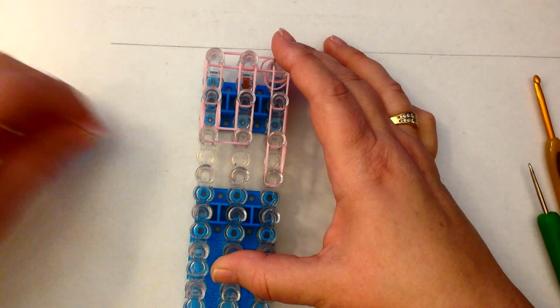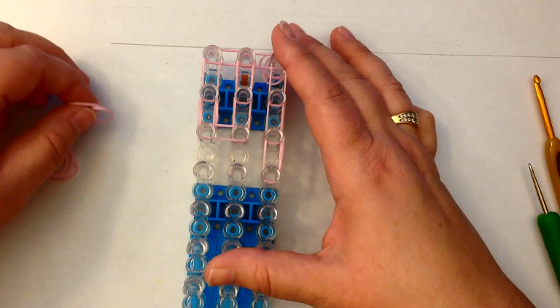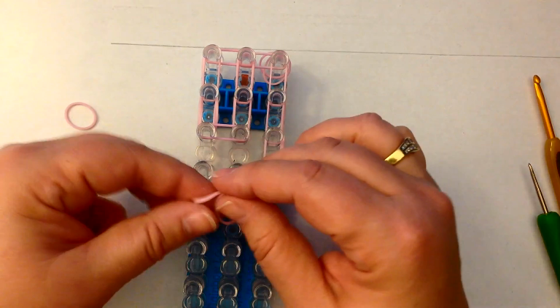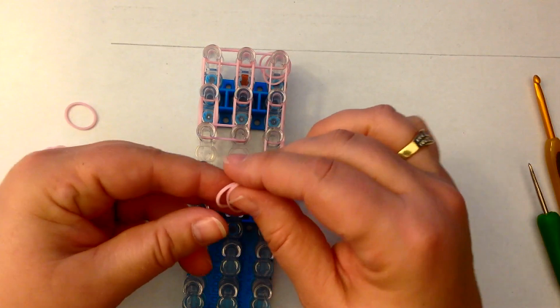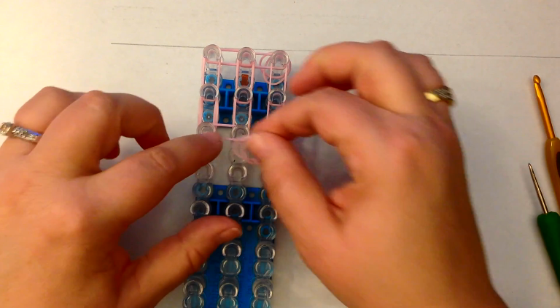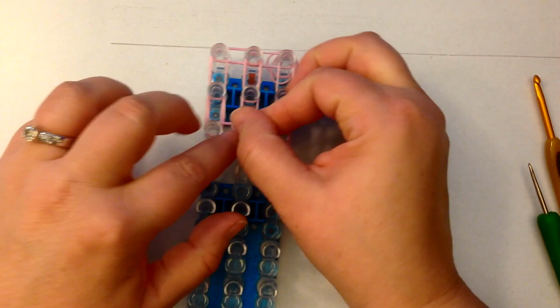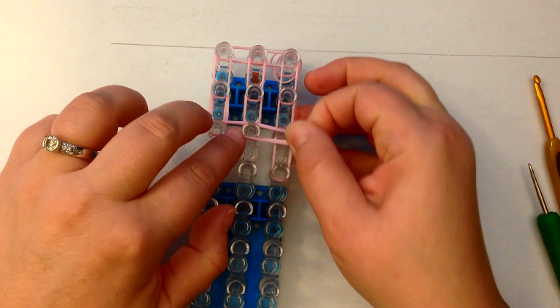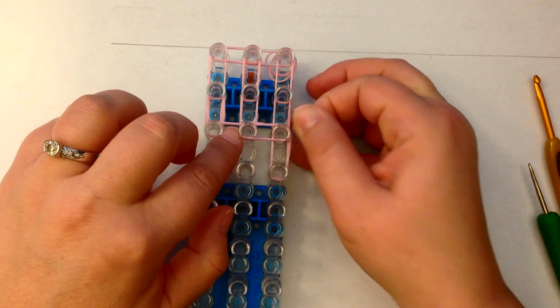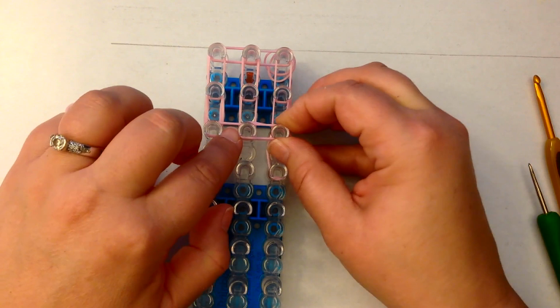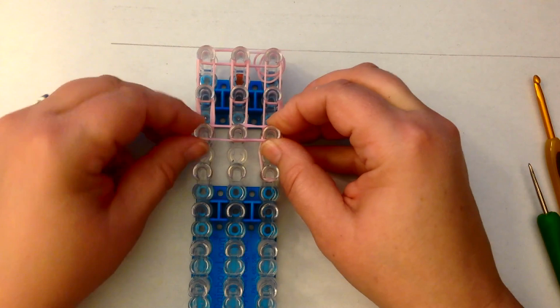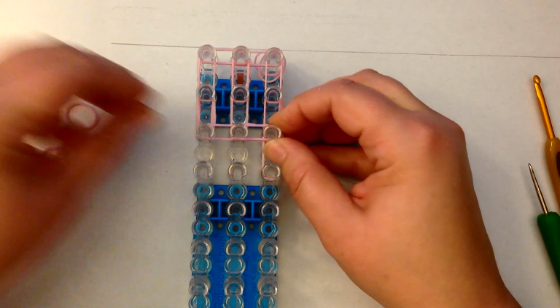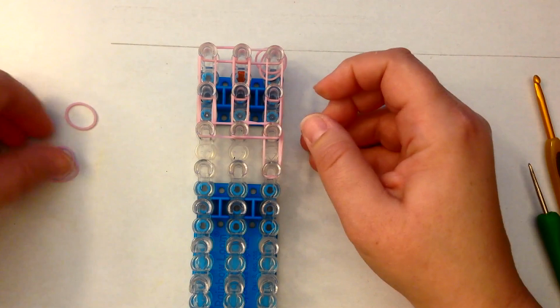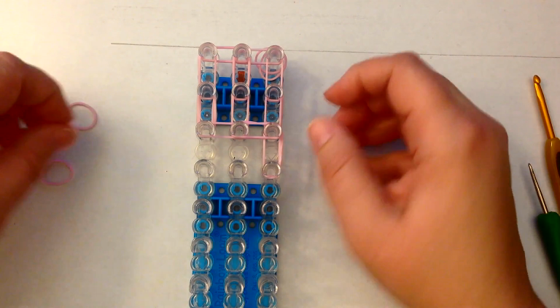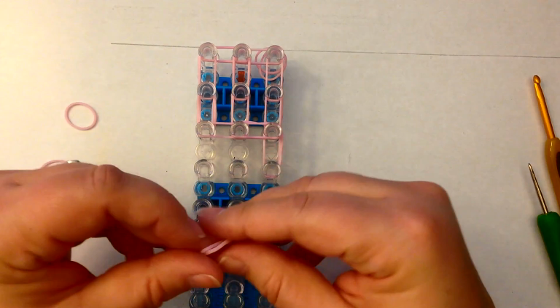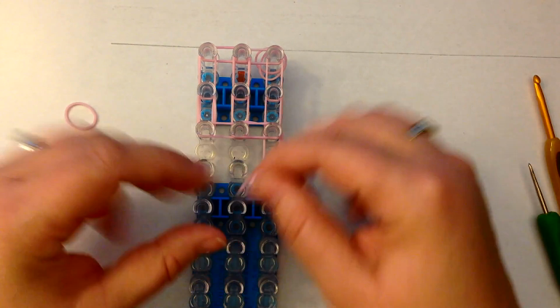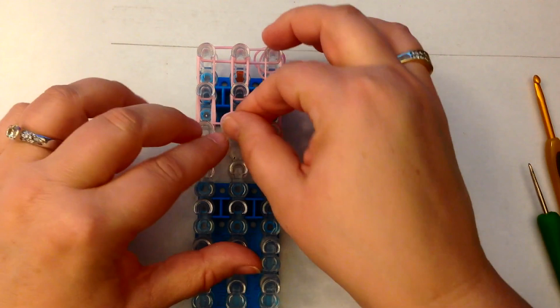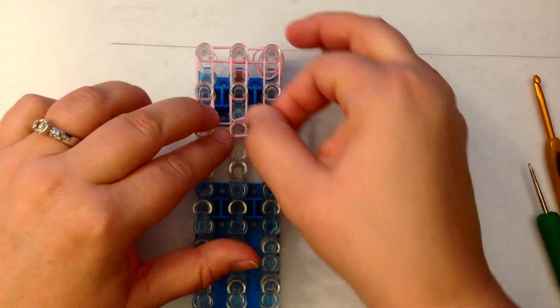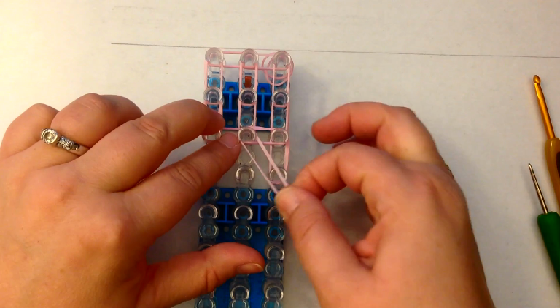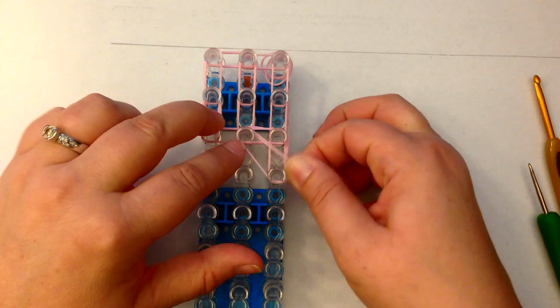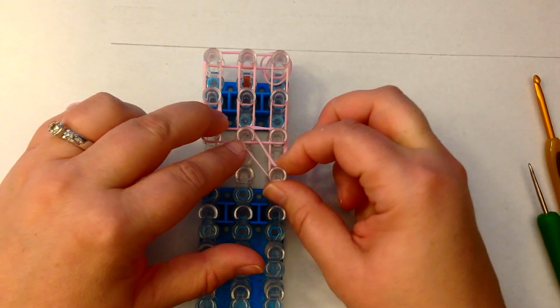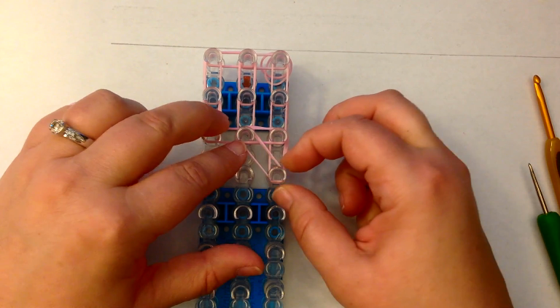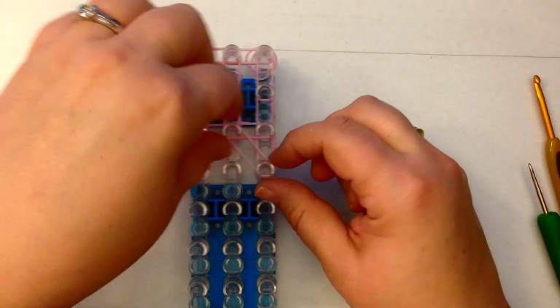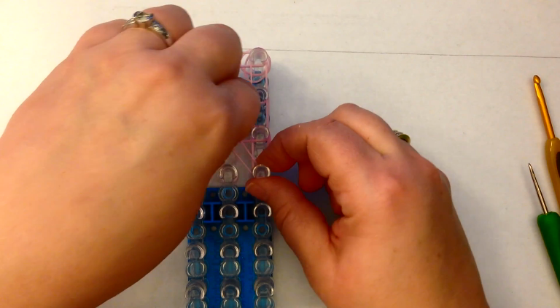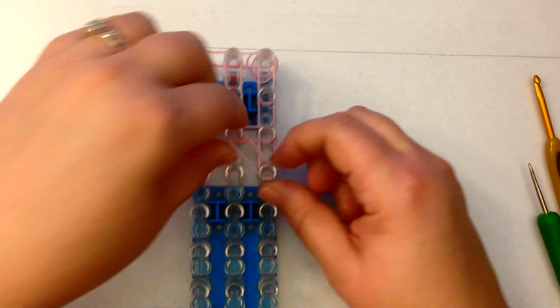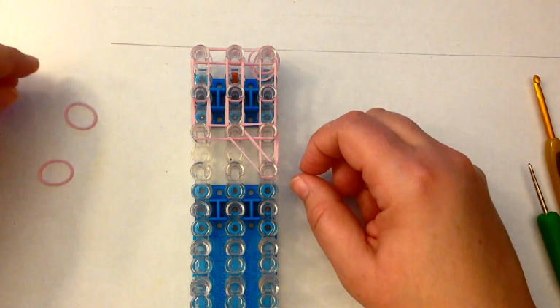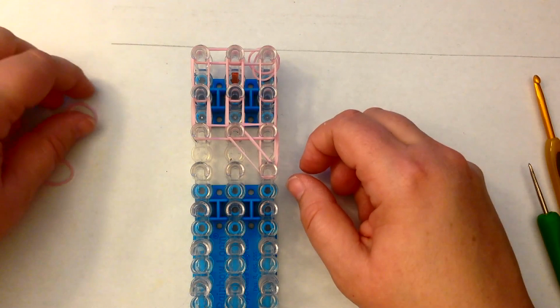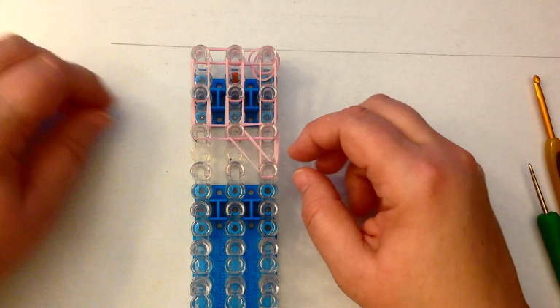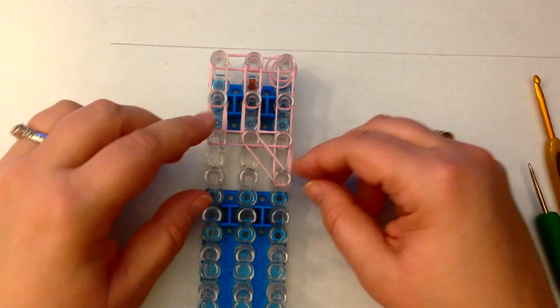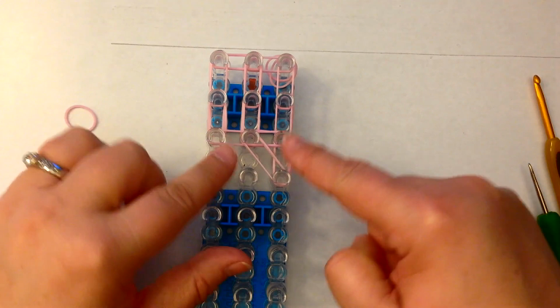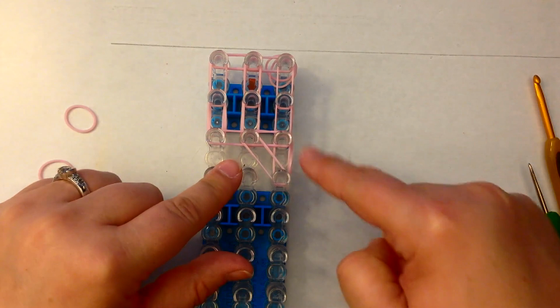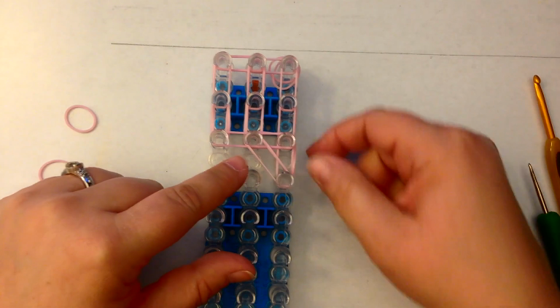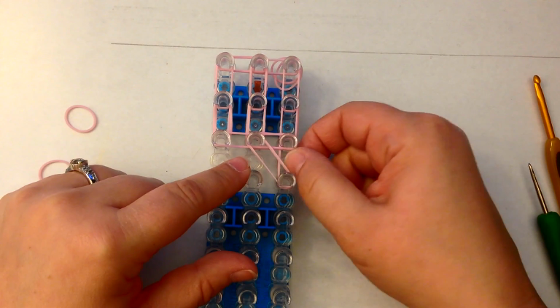I don't know if many of you know, but there is a Peppa Pig World in England, and when we were there last visiting family we went. Izzy thought it was the best thing since sliced bread — it was so cute. So I've placed my bands like this.